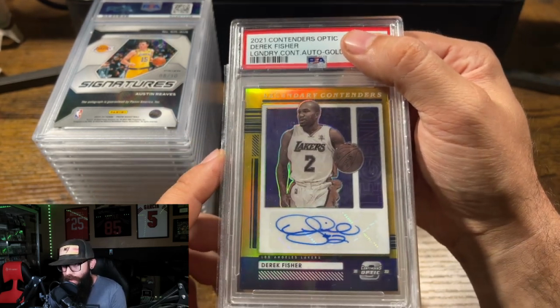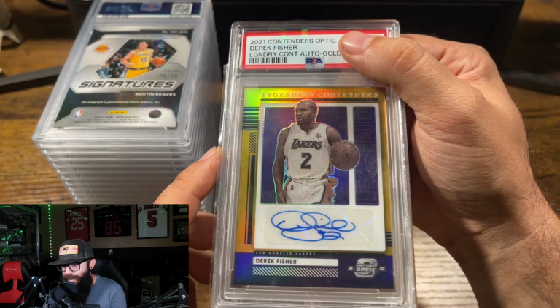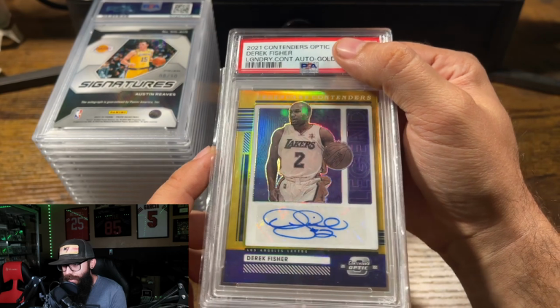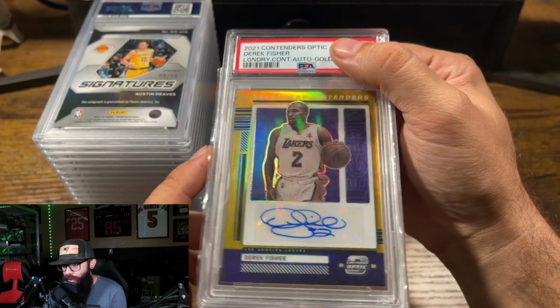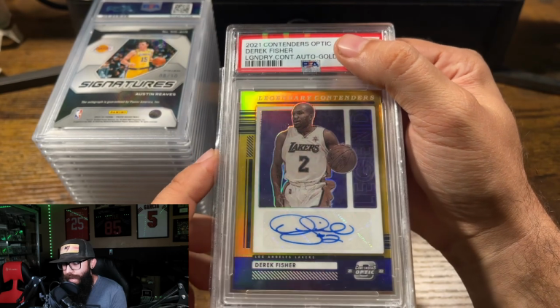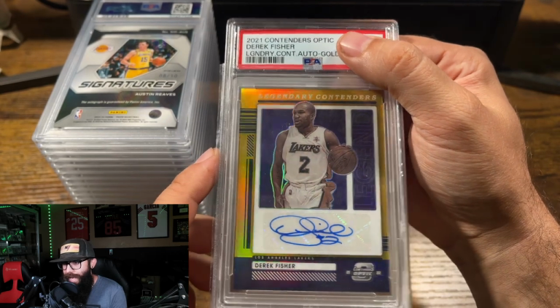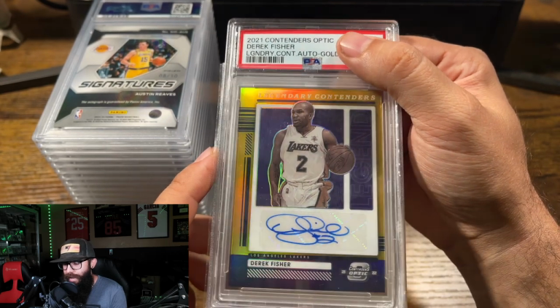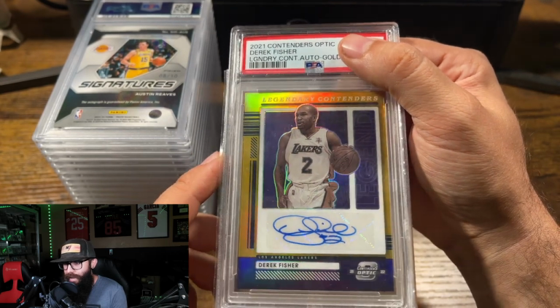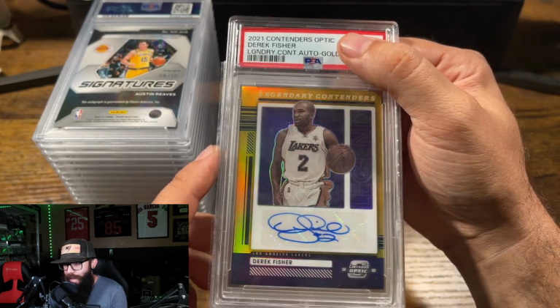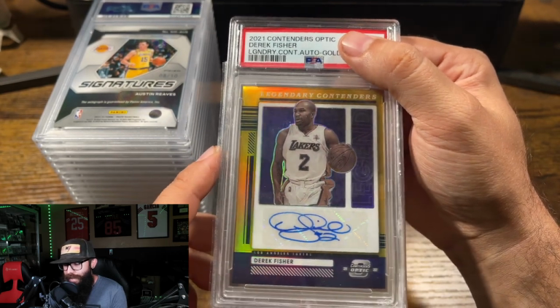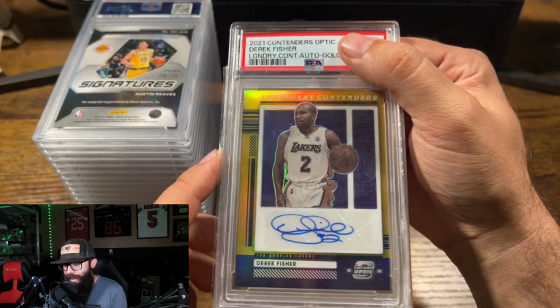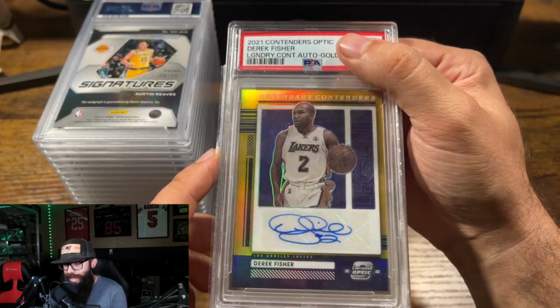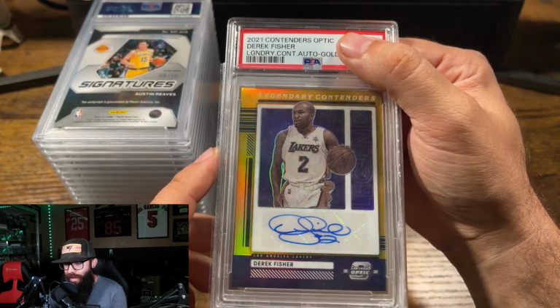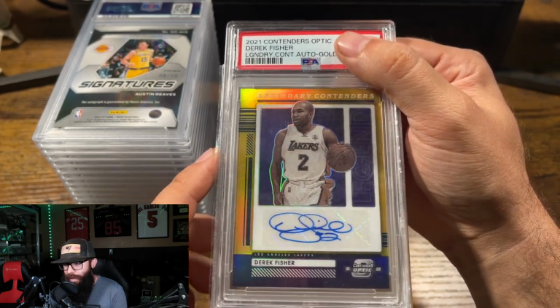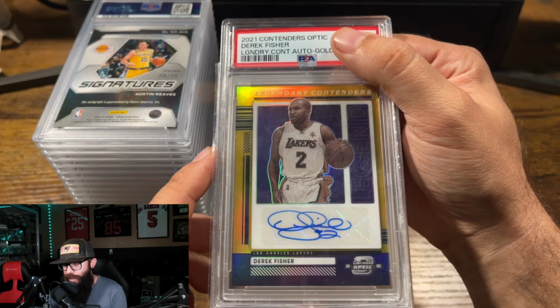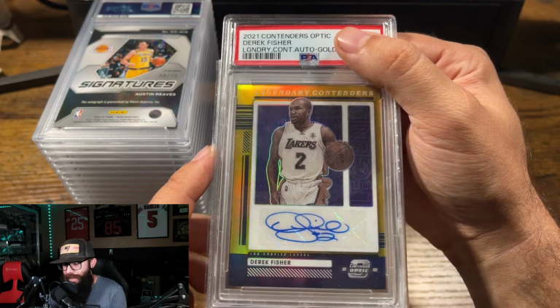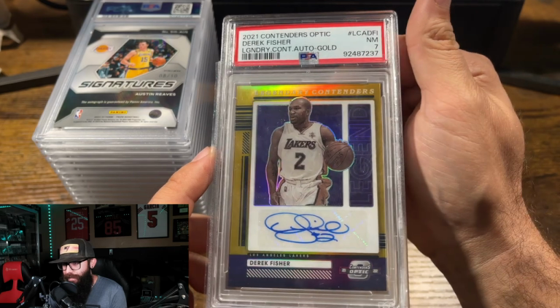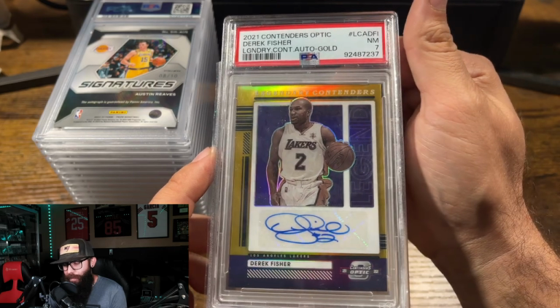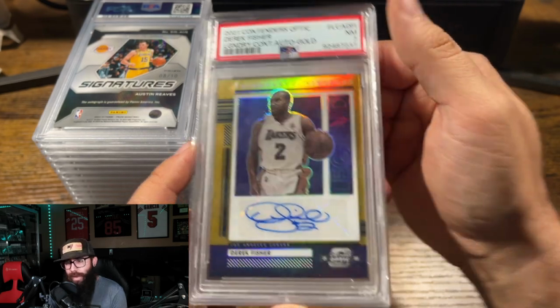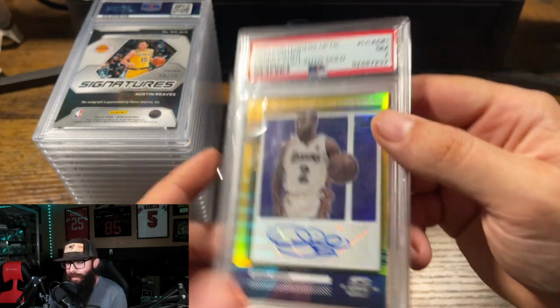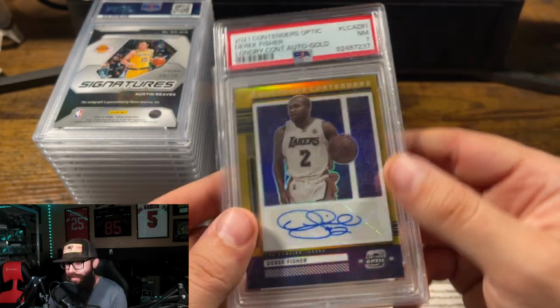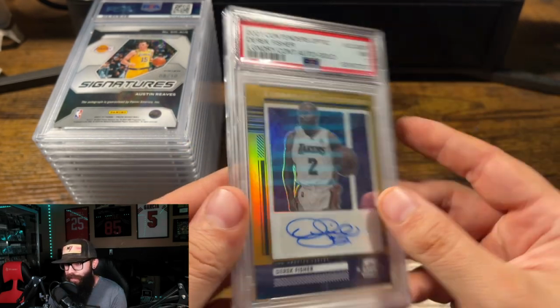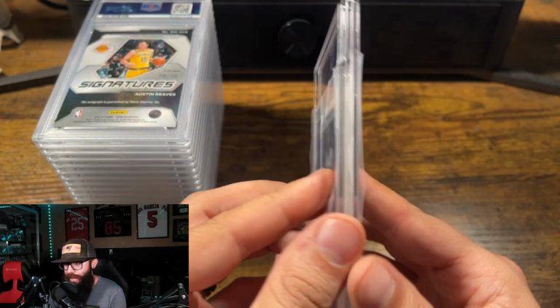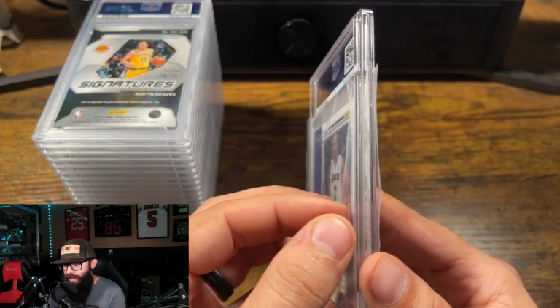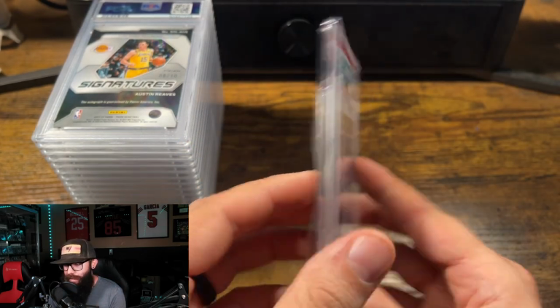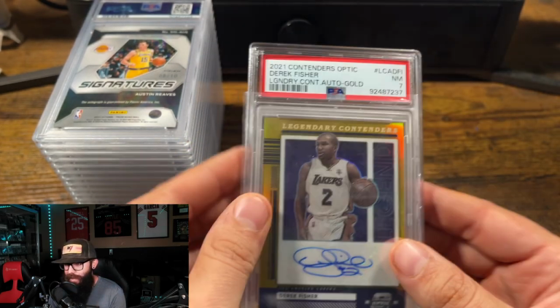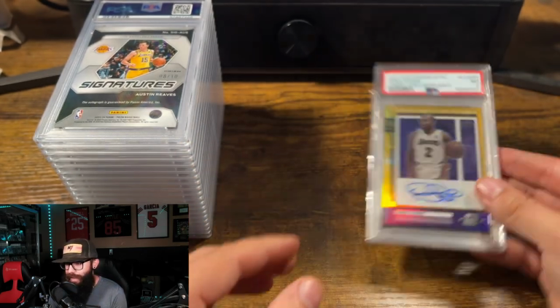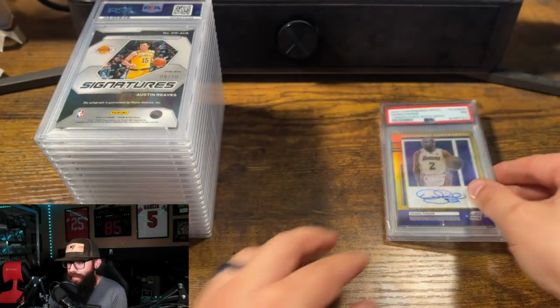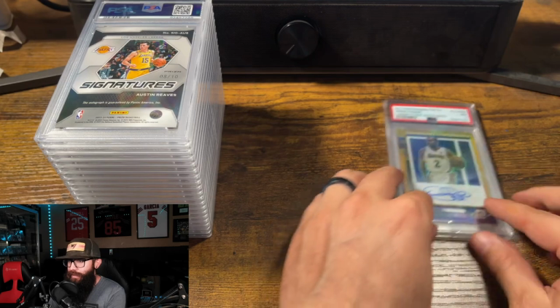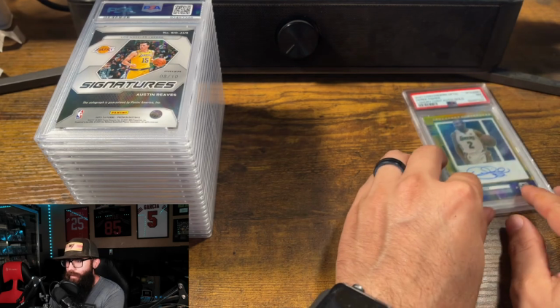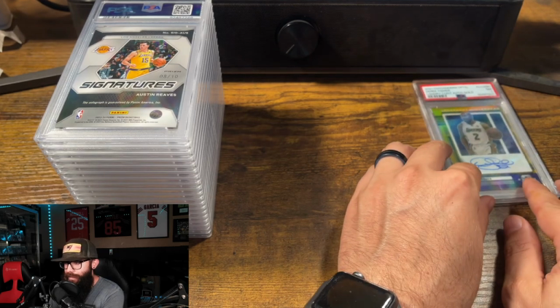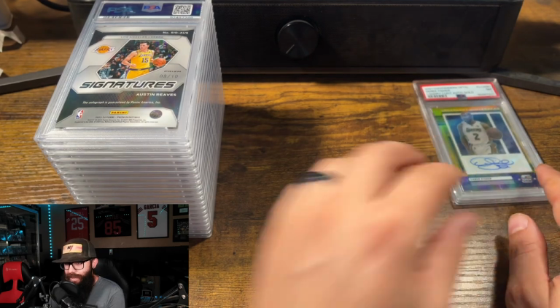This is a Derek Fisher gold out of 10. I think I had this at a 7 with a chance at an 8, and we got the 7. It's a thicker card, so it's got the peel on it to protect it. We'll make some stacks here.